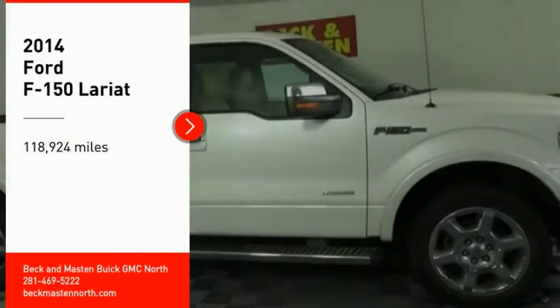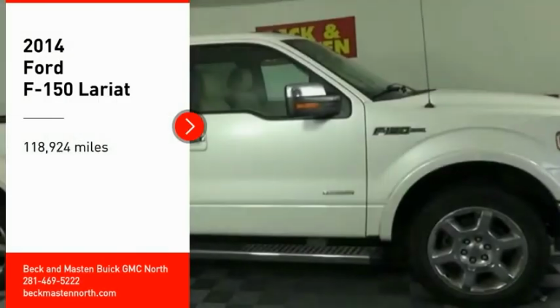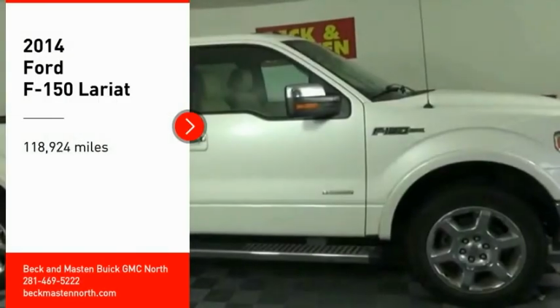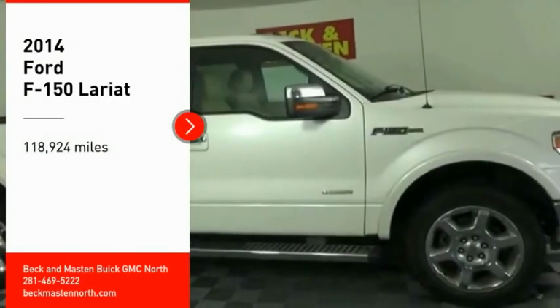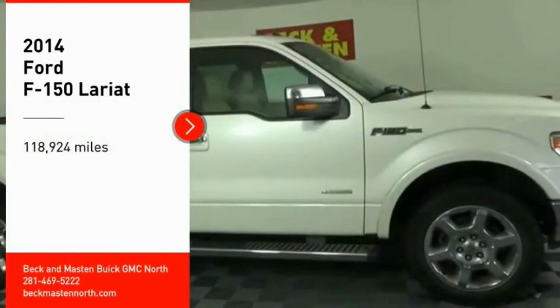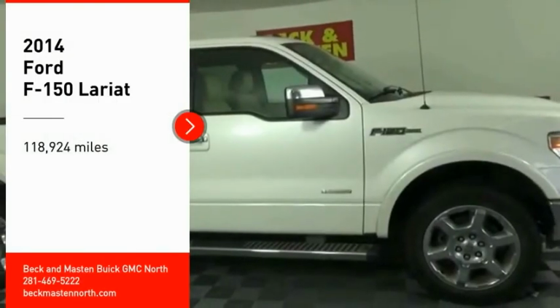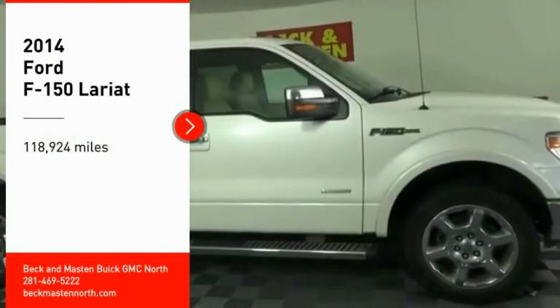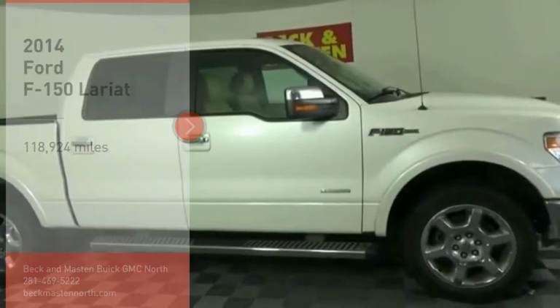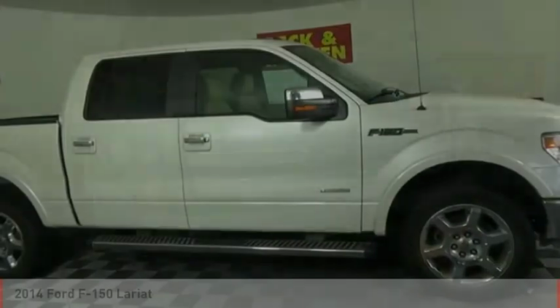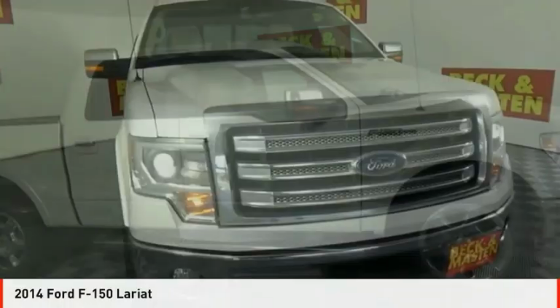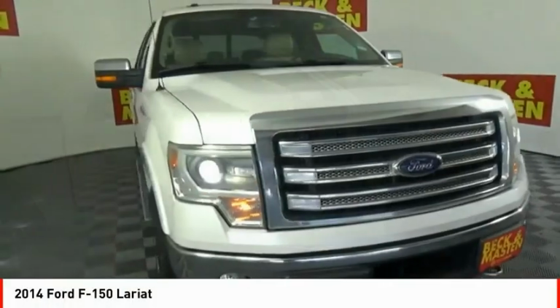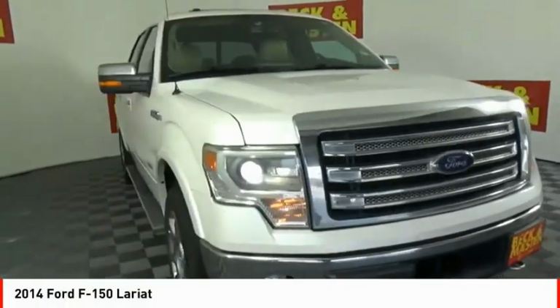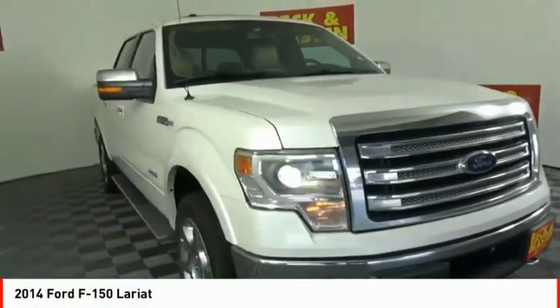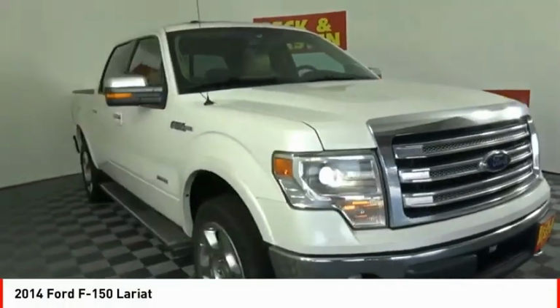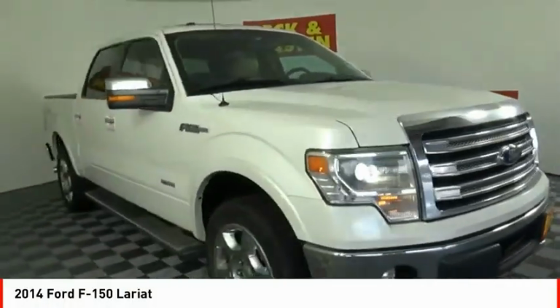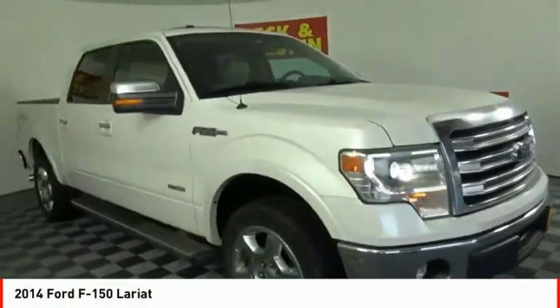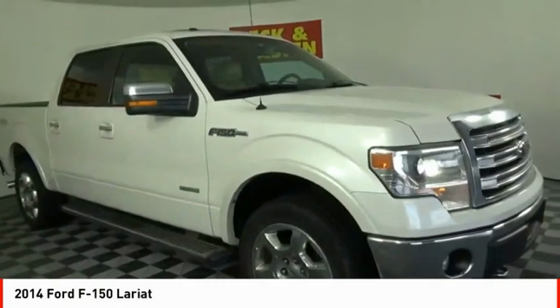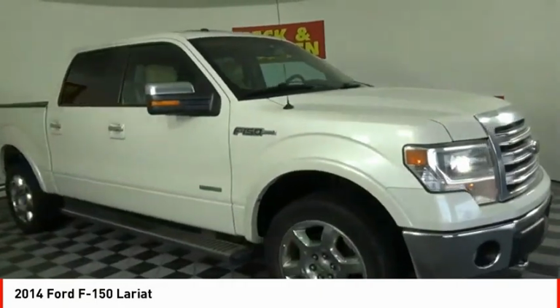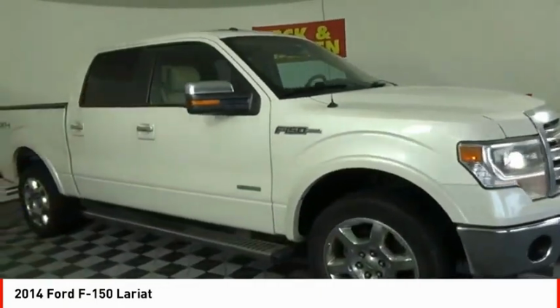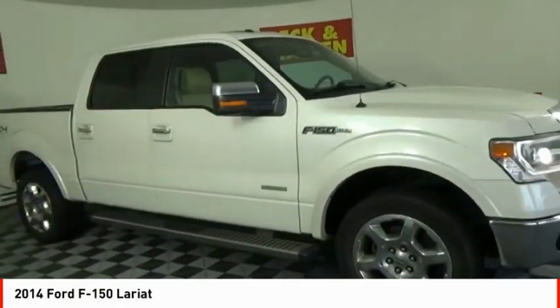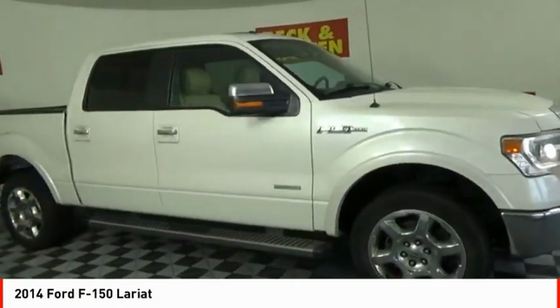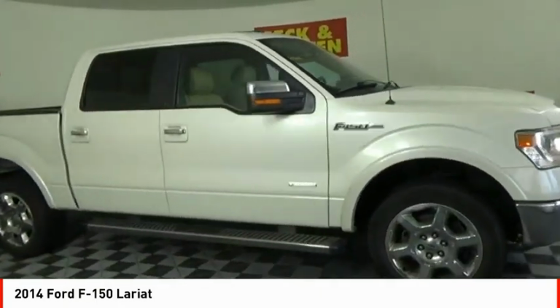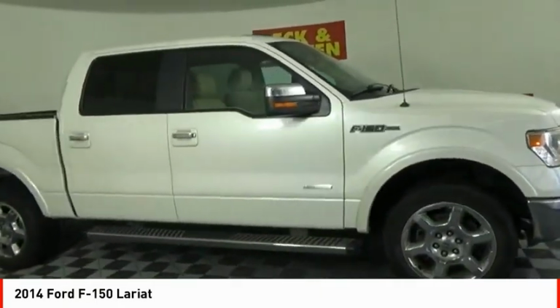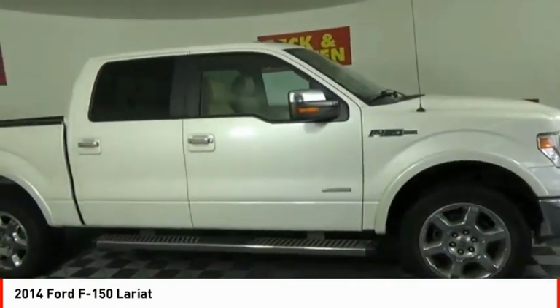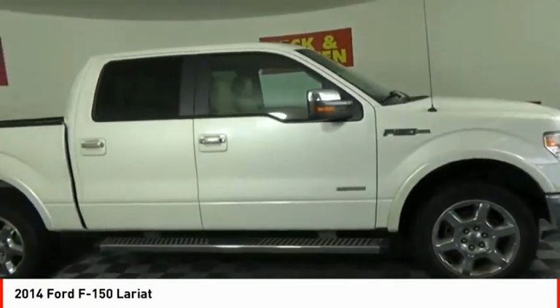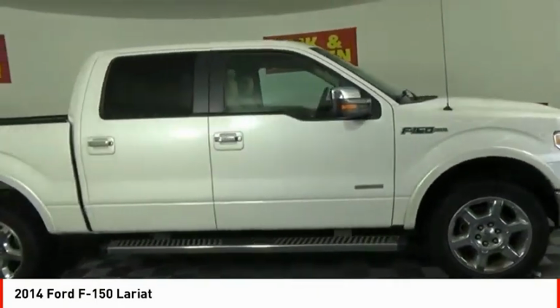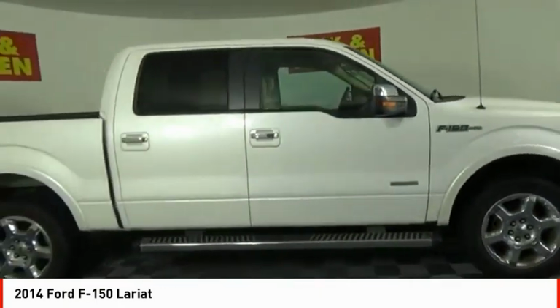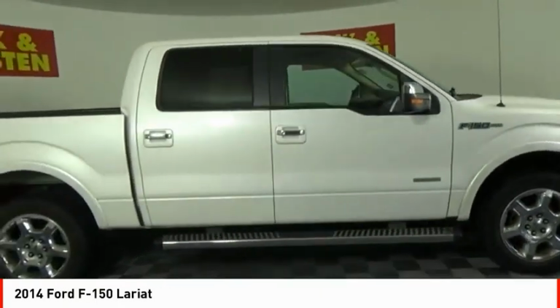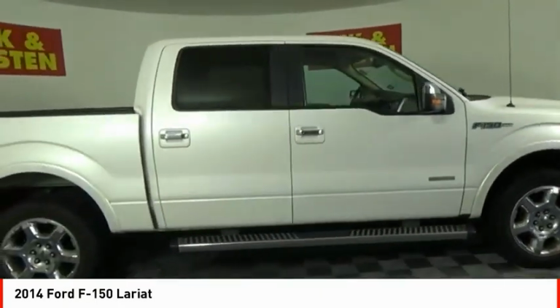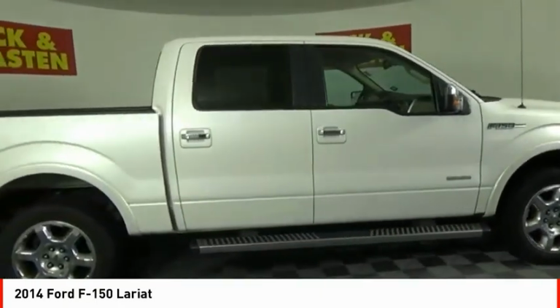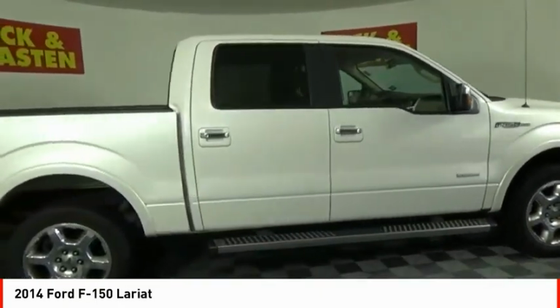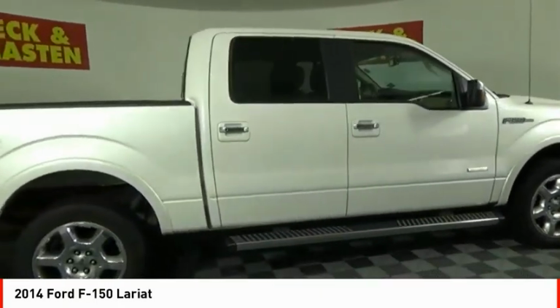Take a ride in the 2014 F-150. A Ford F-150 knows how to handle any situation. It's built to follow orders, no whining.